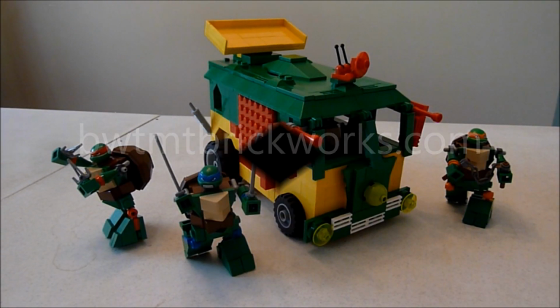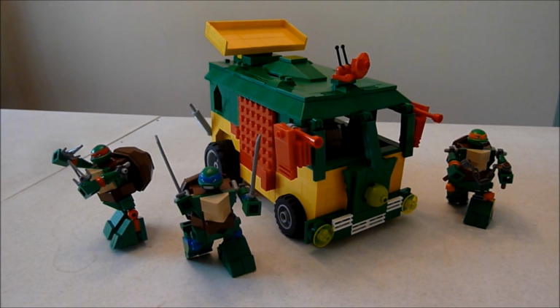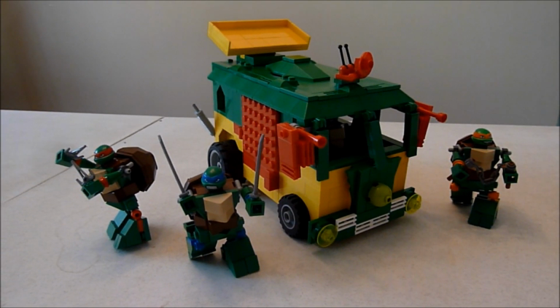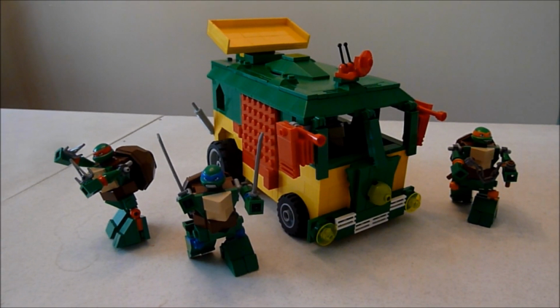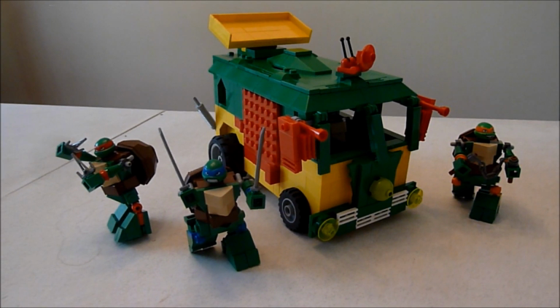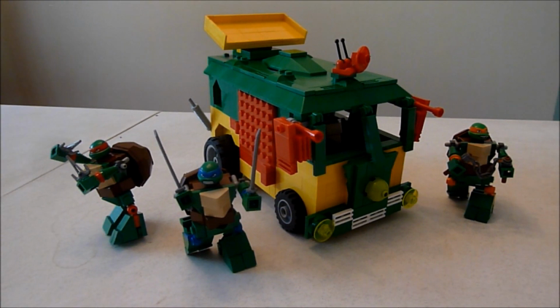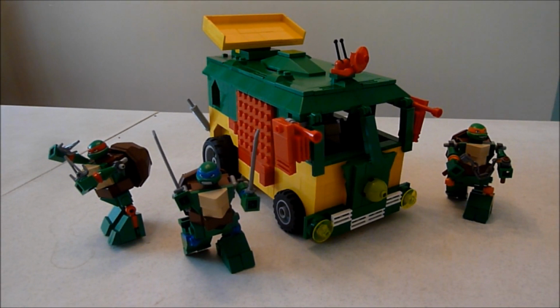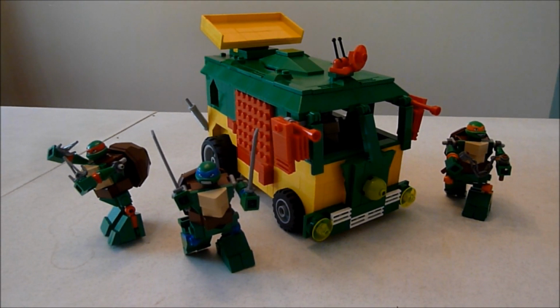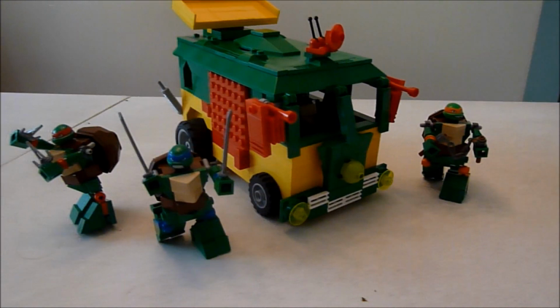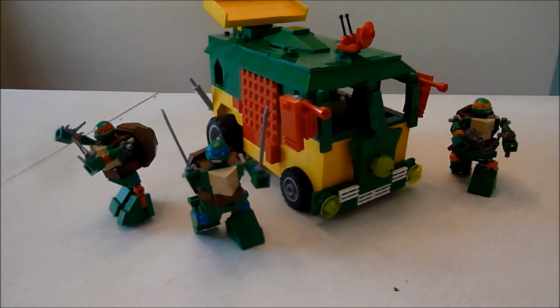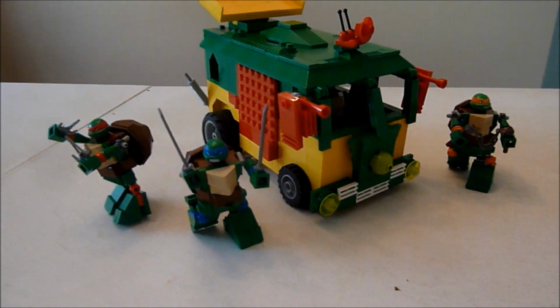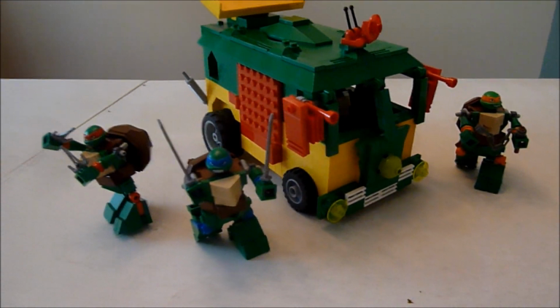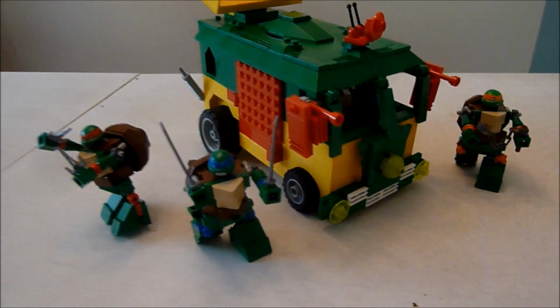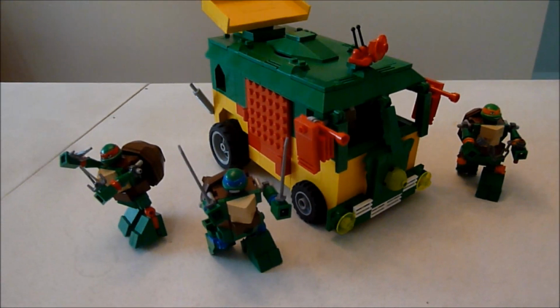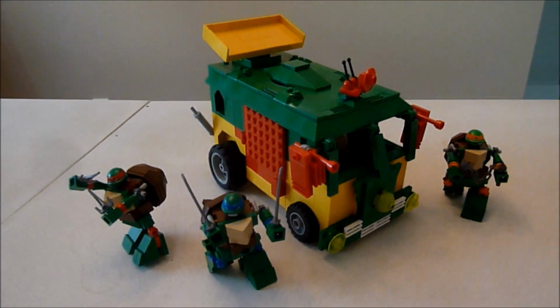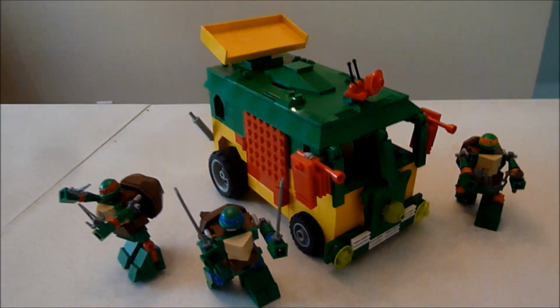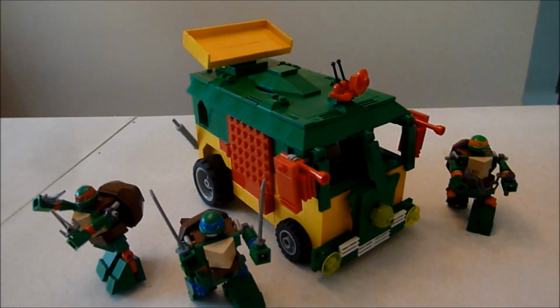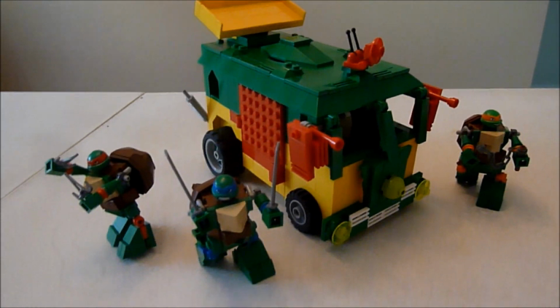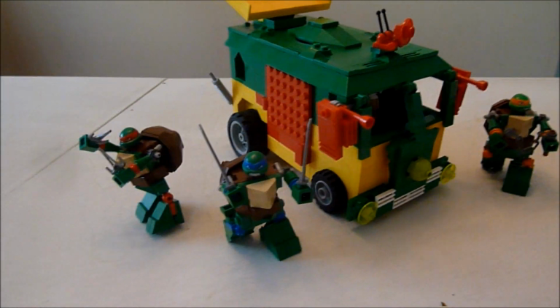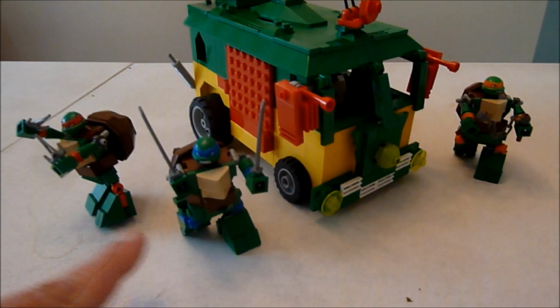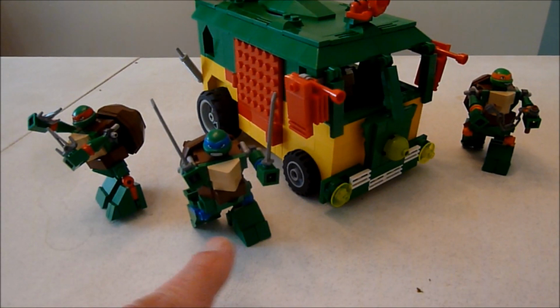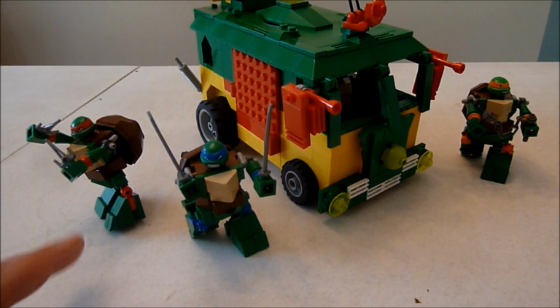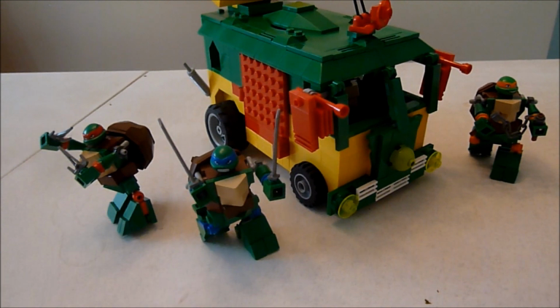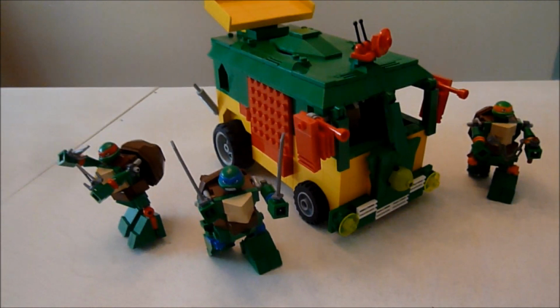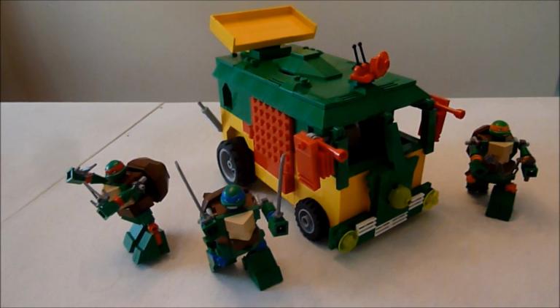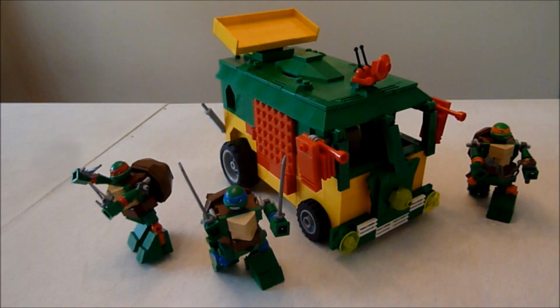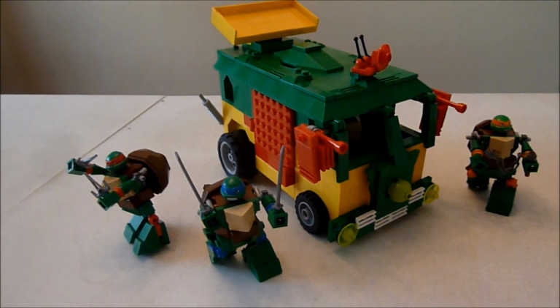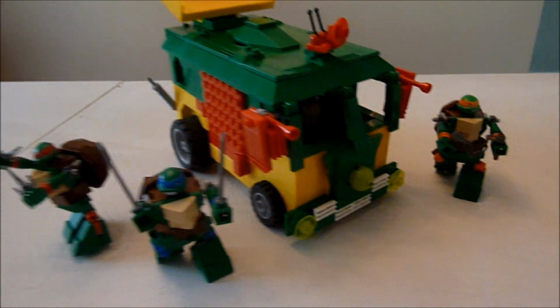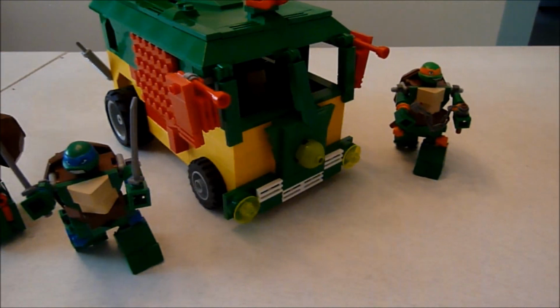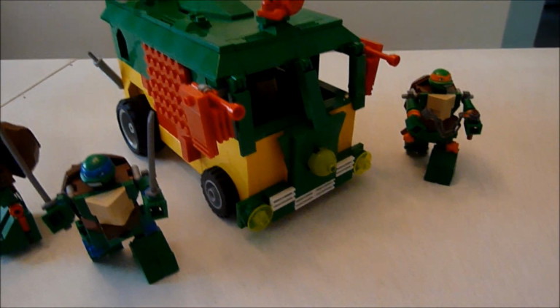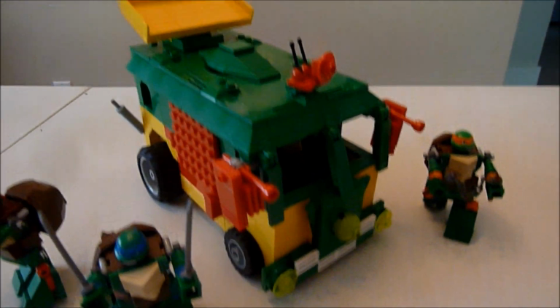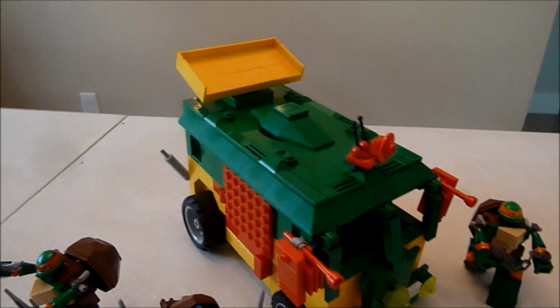Hey everybody, it's Boys of the Most Toys with you again today, and it's time for another Ninja Turtle build. The last one when I built these guys, these mini figures here, was over a year ago. So now I built their party wagon.